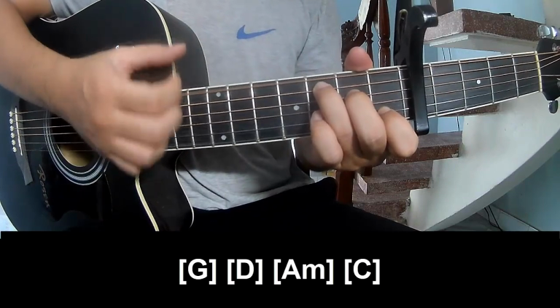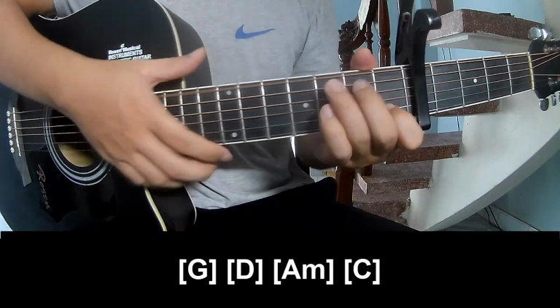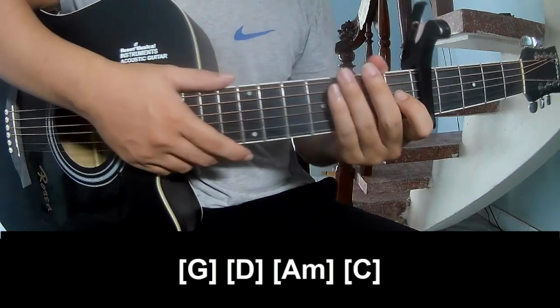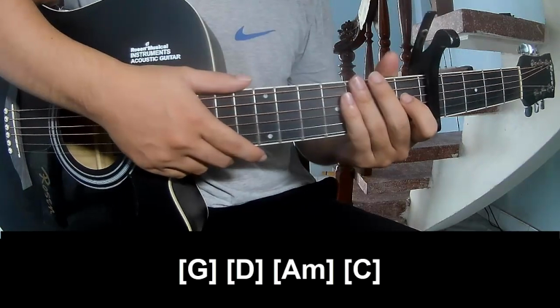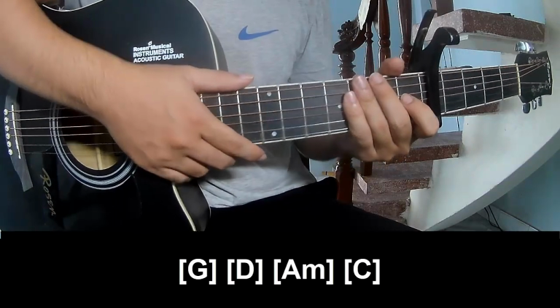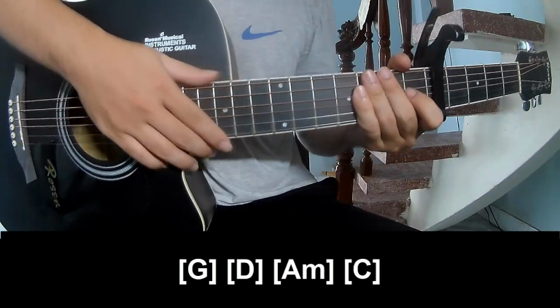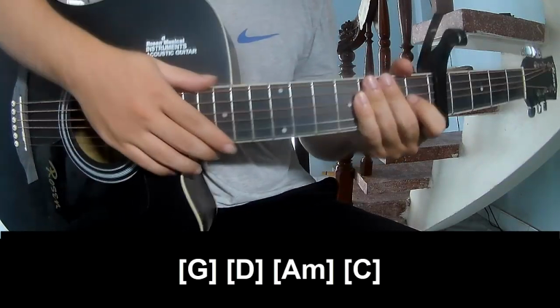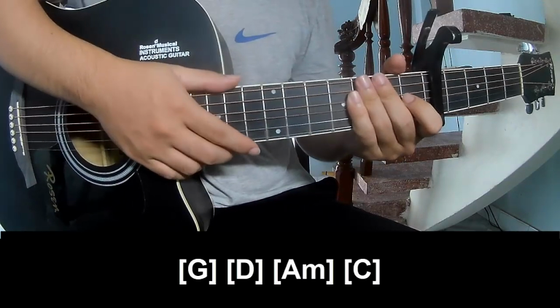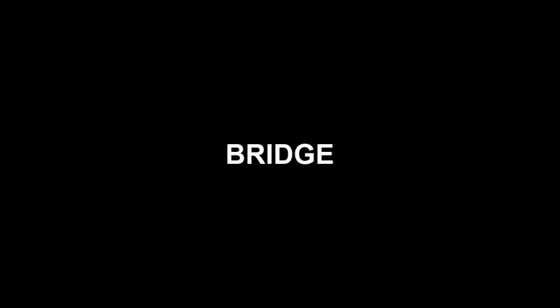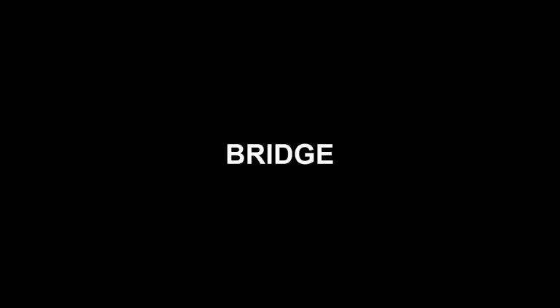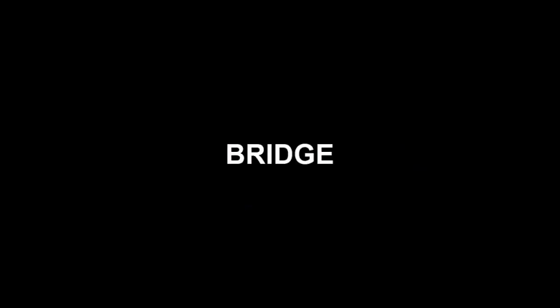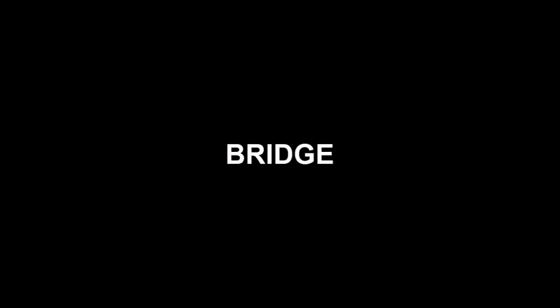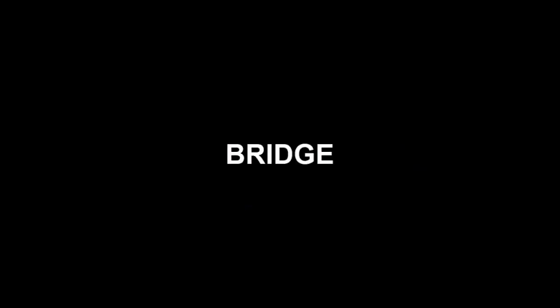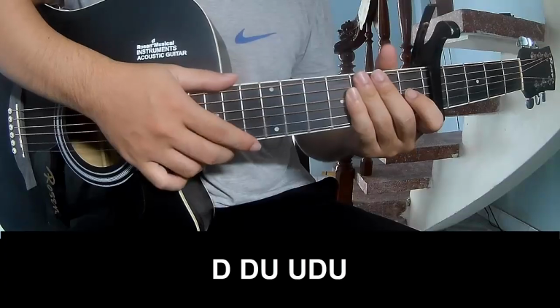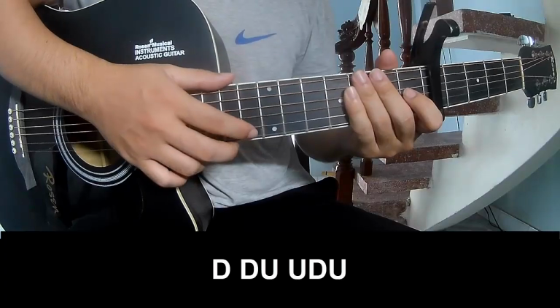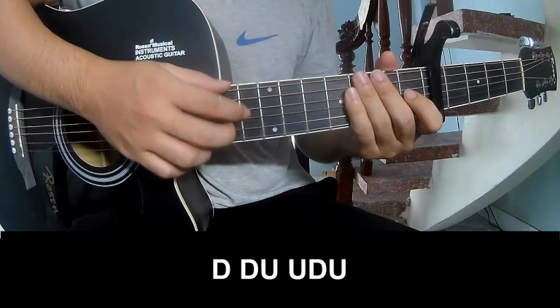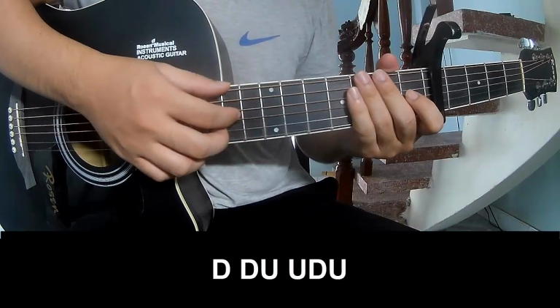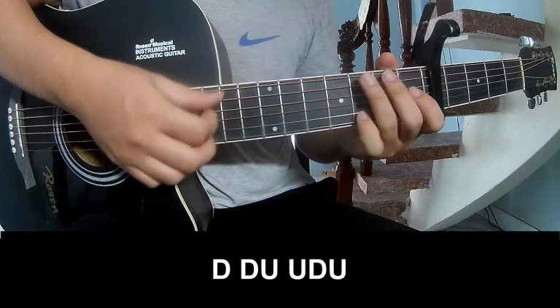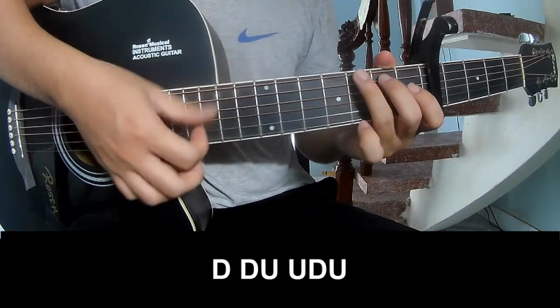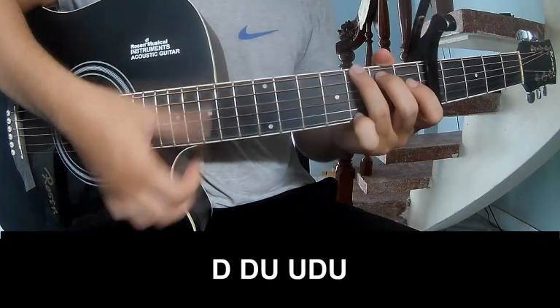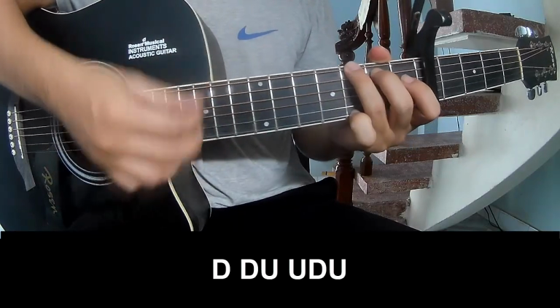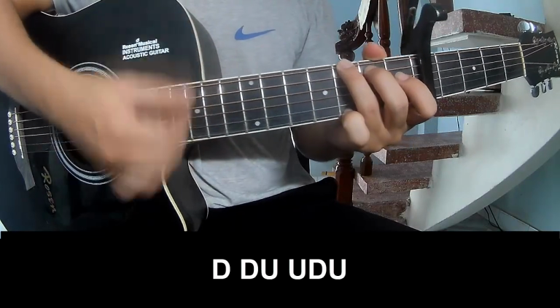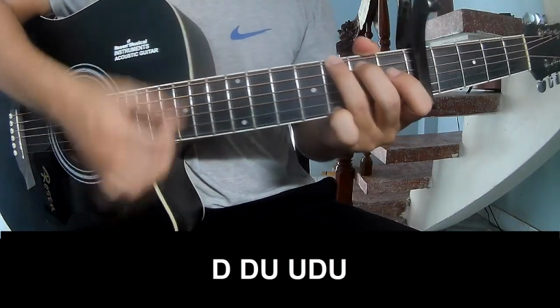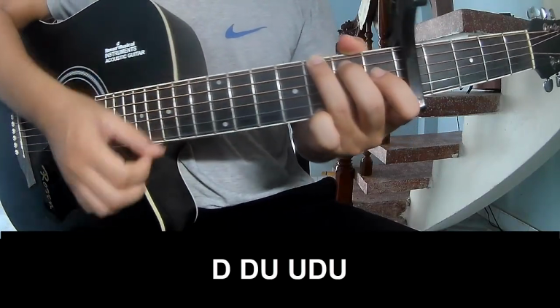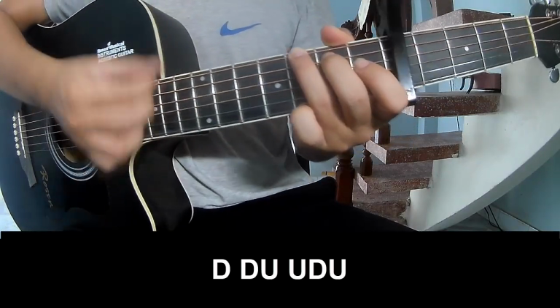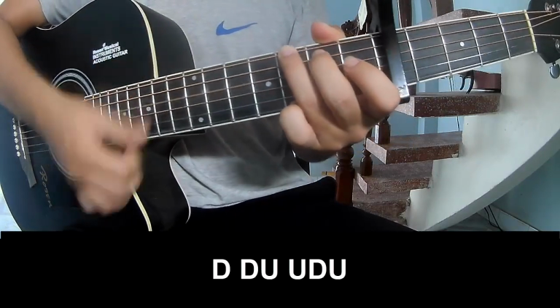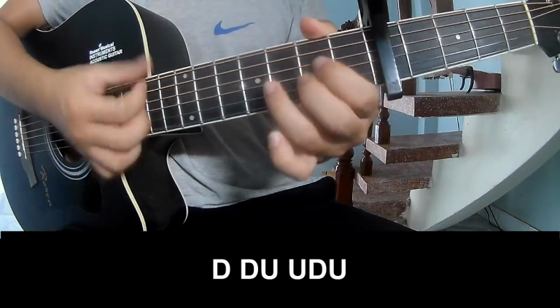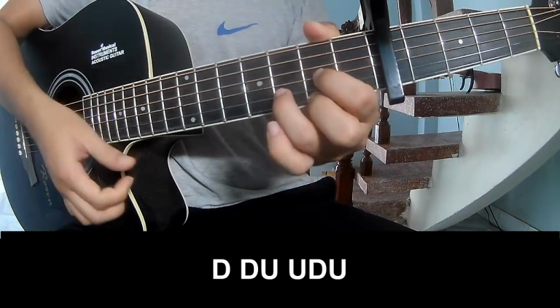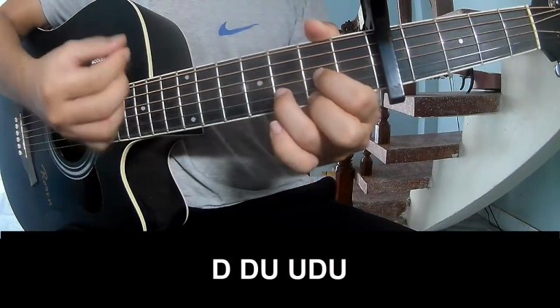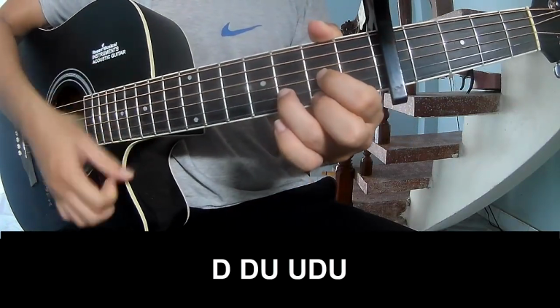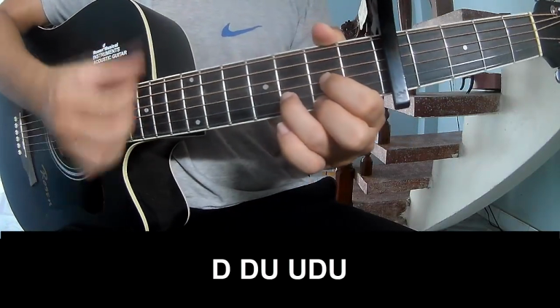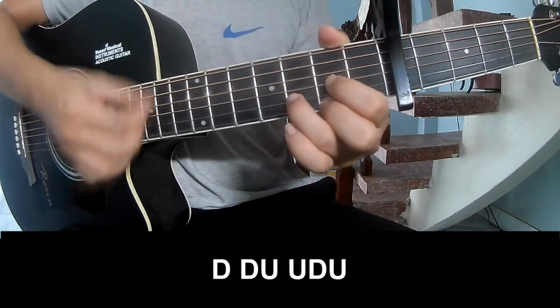The hit system is the same way for the bridge. To start, play: down, down, up, down, down, up.